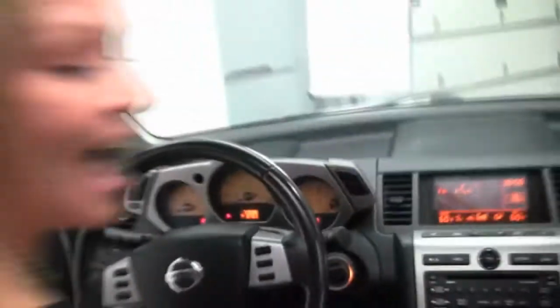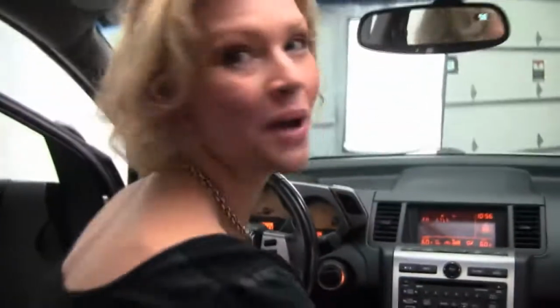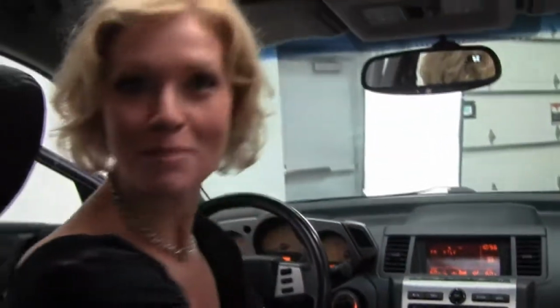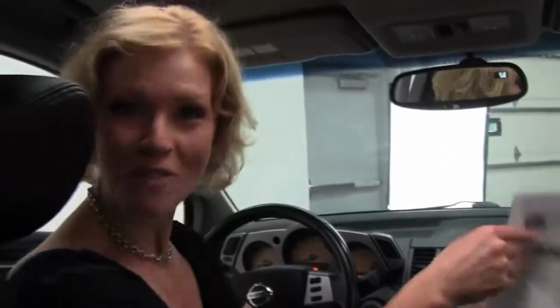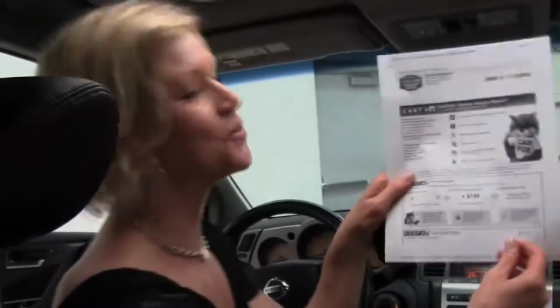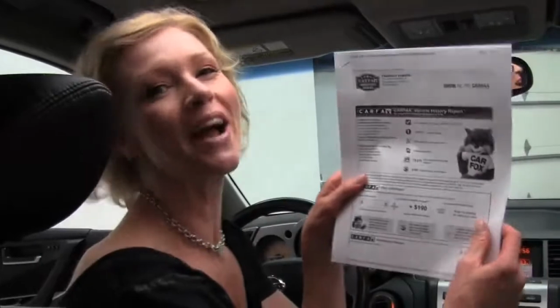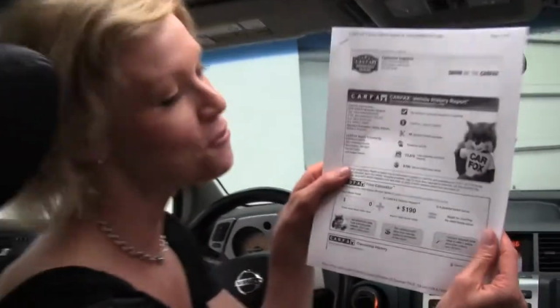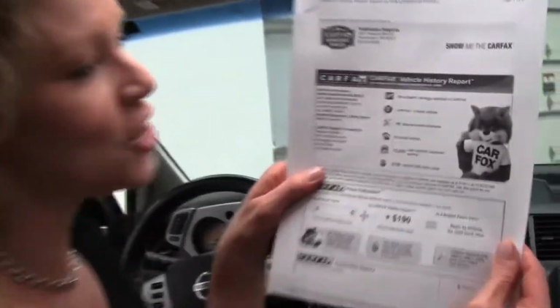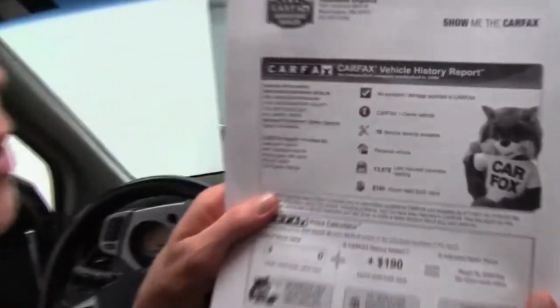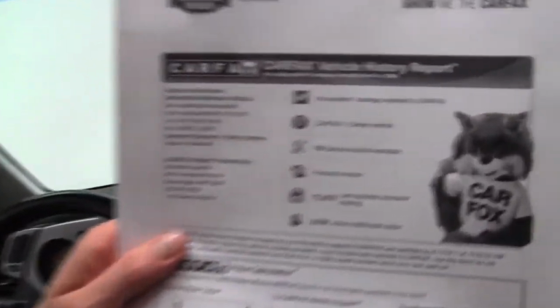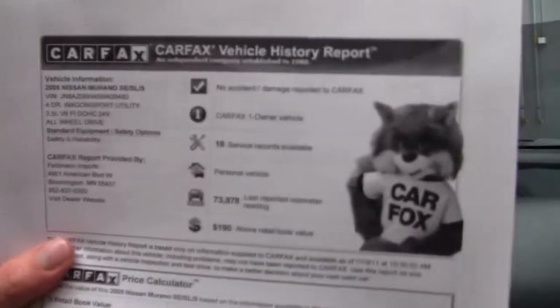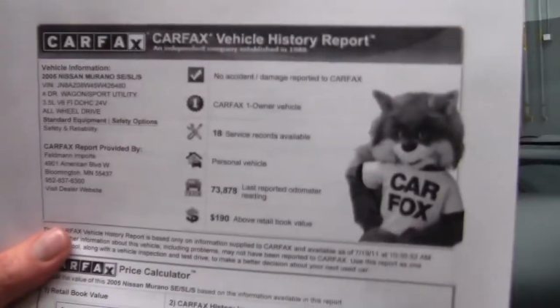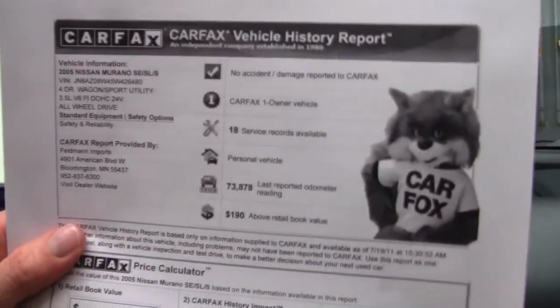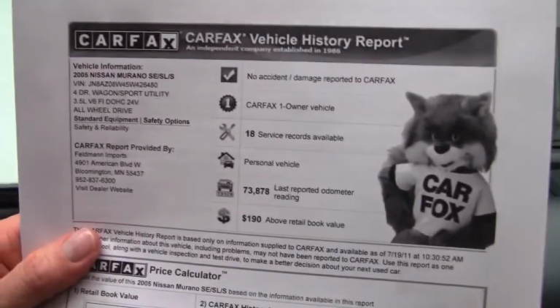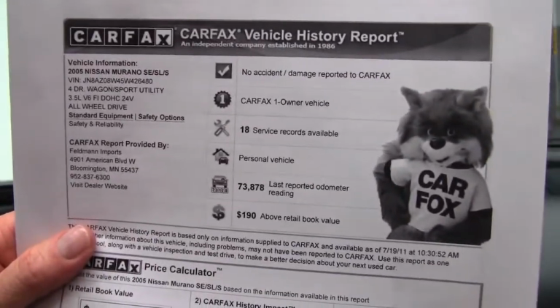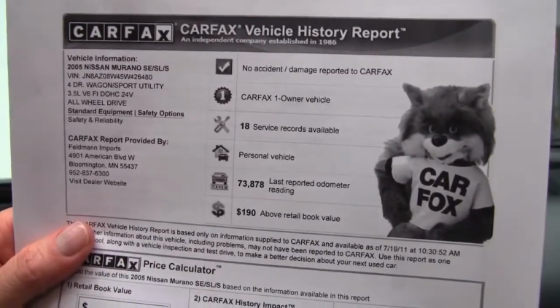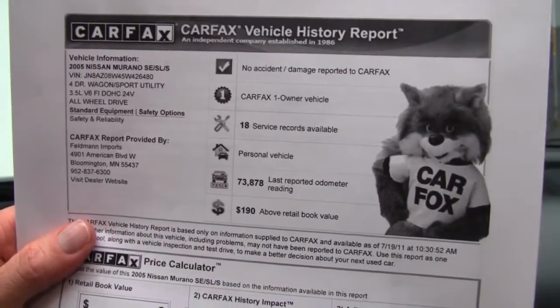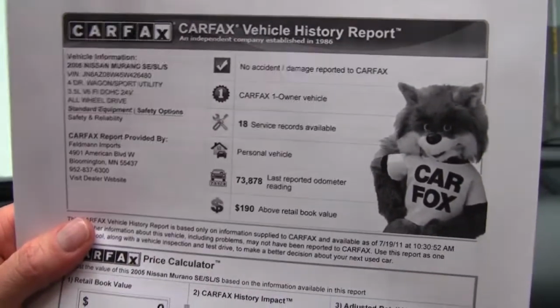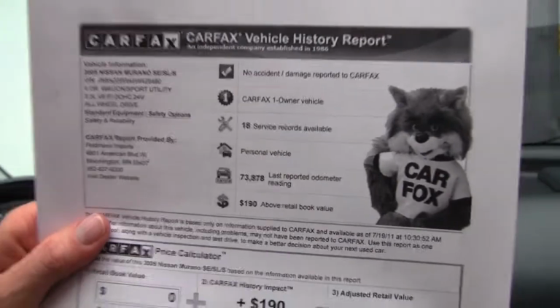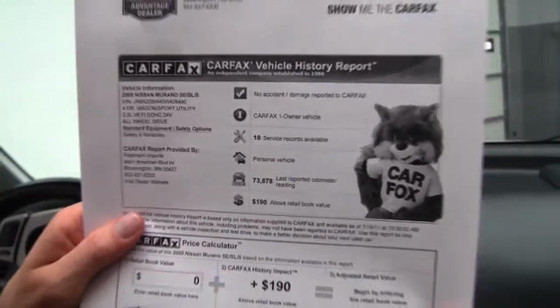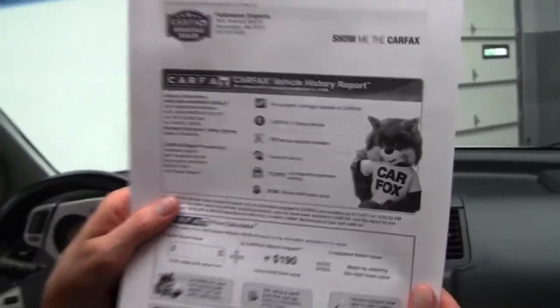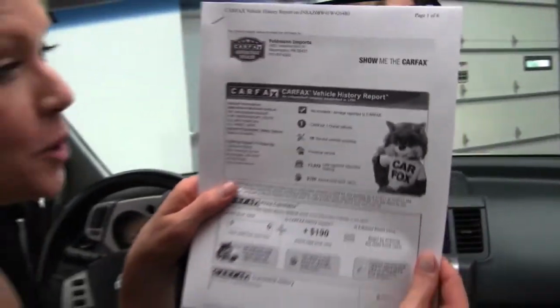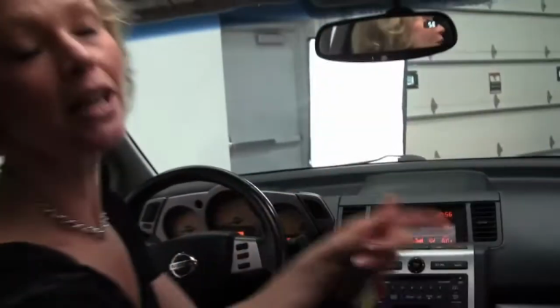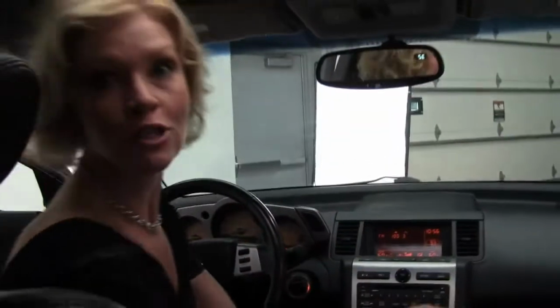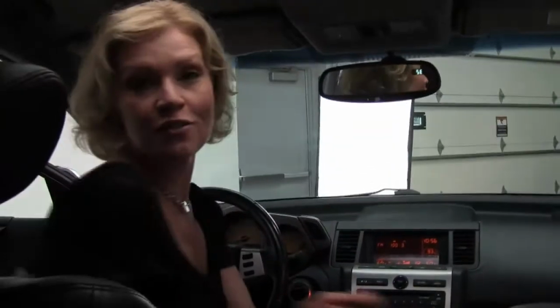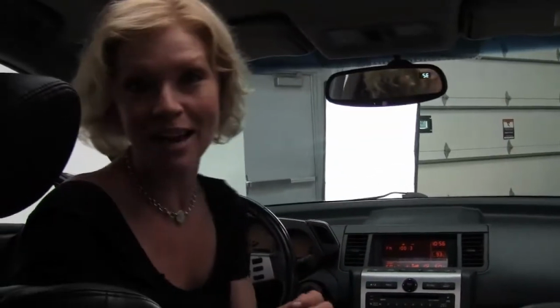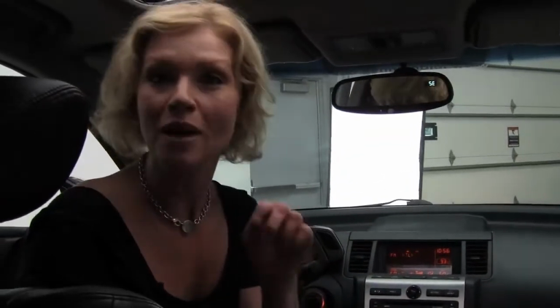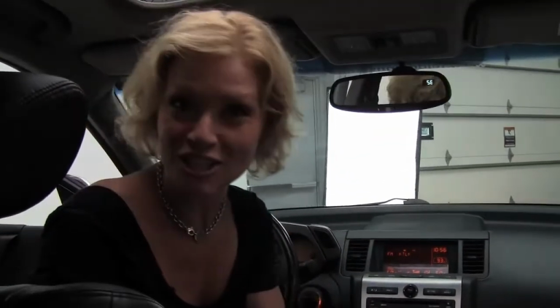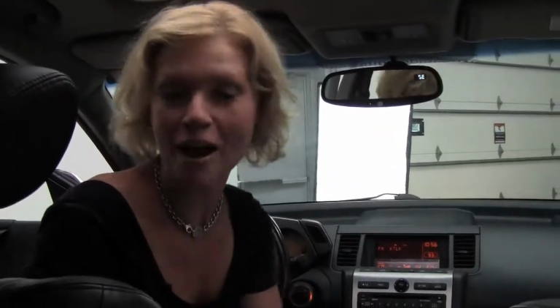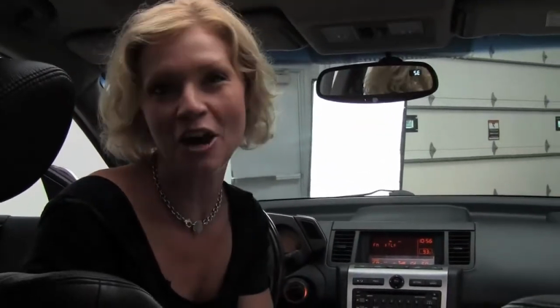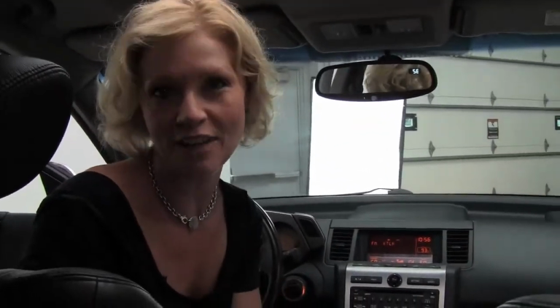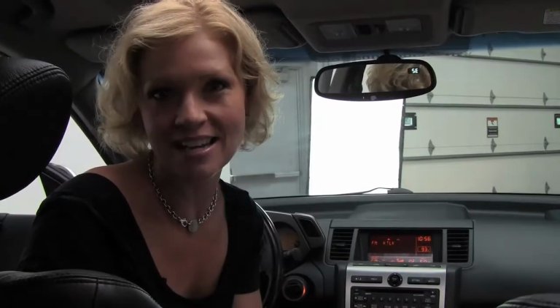I do have a copy of the Carfax for you right here, free of charge of course — no accidents, no damage, one owner vehicle, and service records available. Most of the service and maintenance was actually done right here at Feldman Nissan.